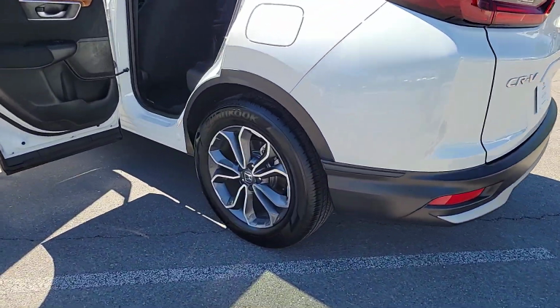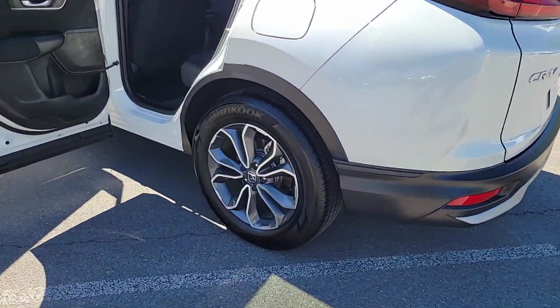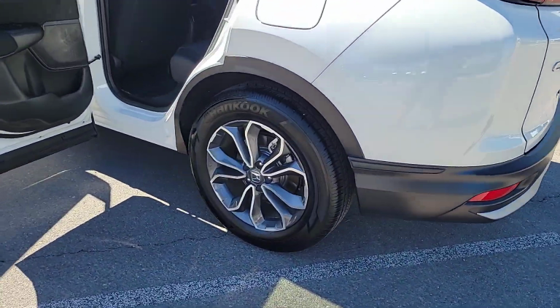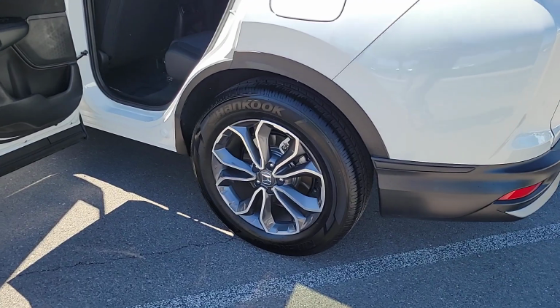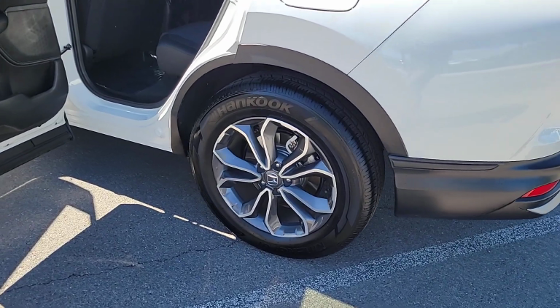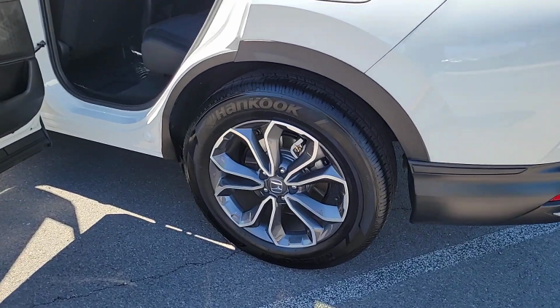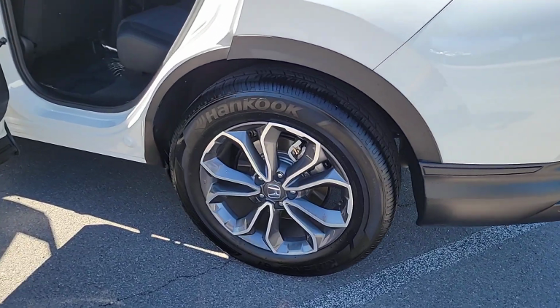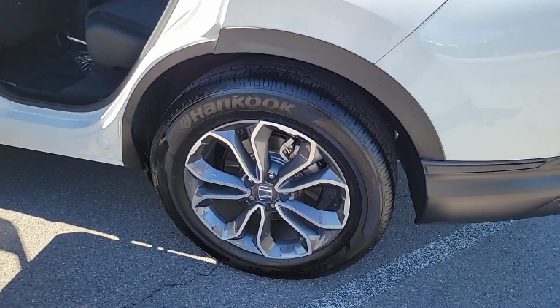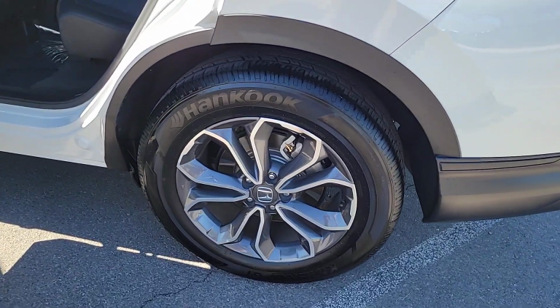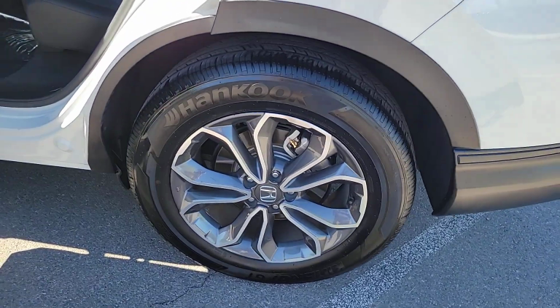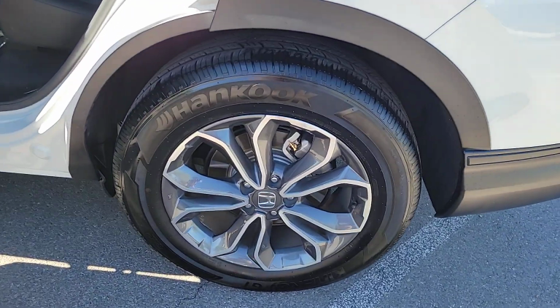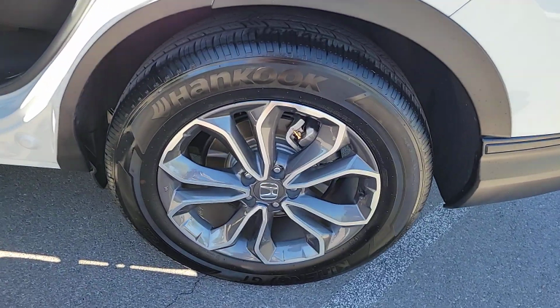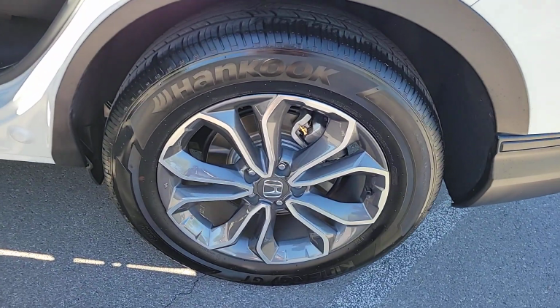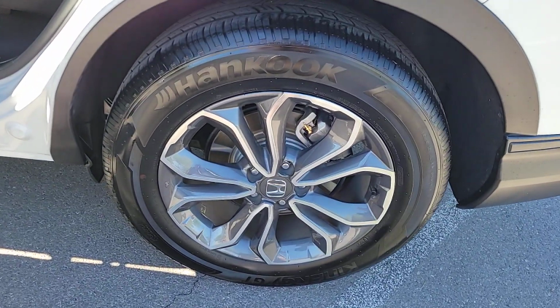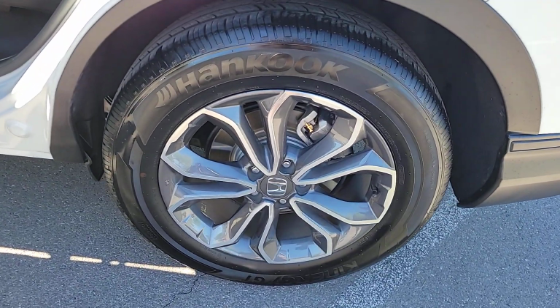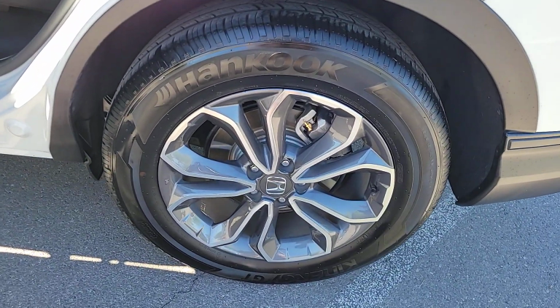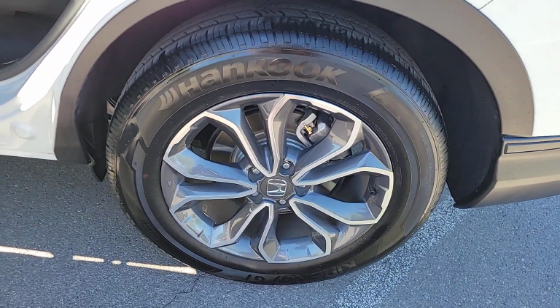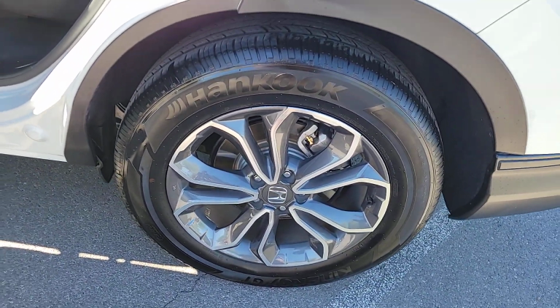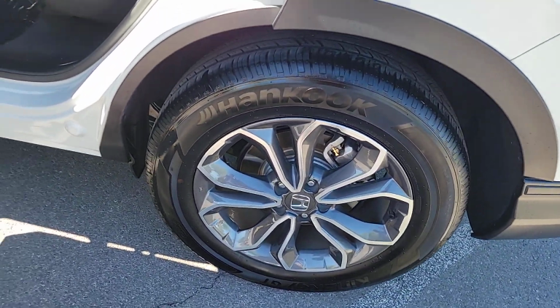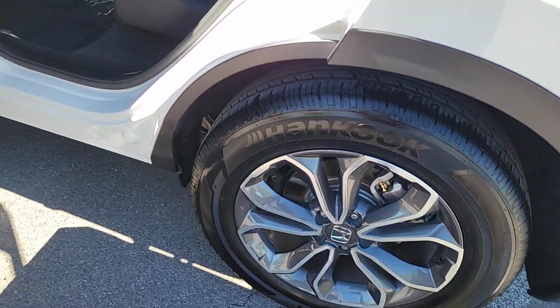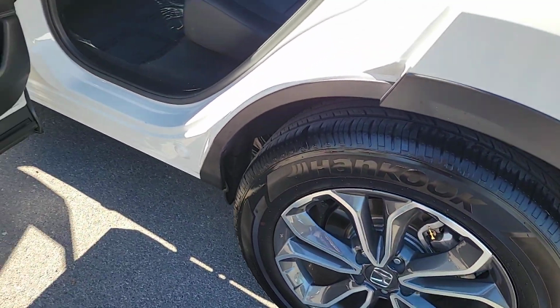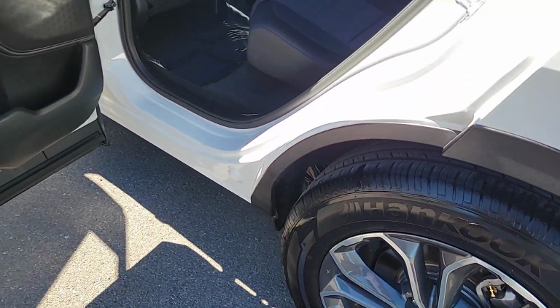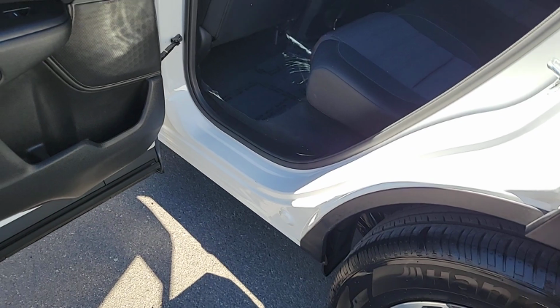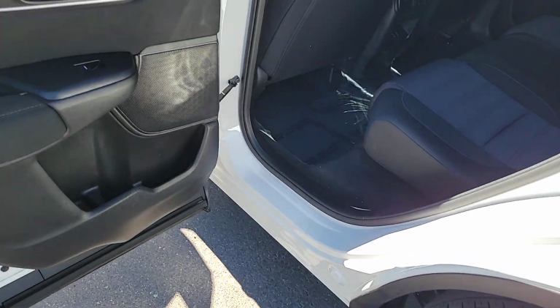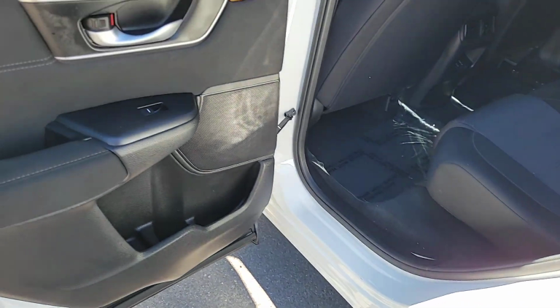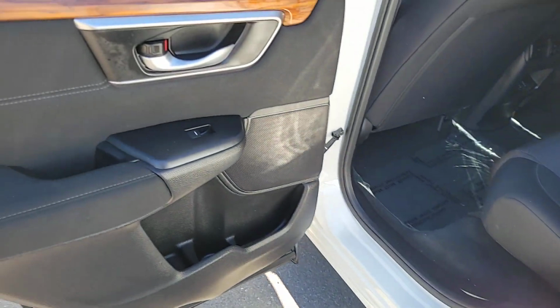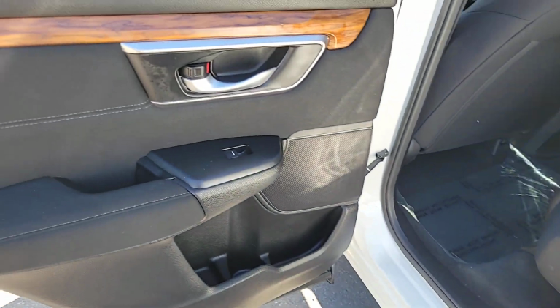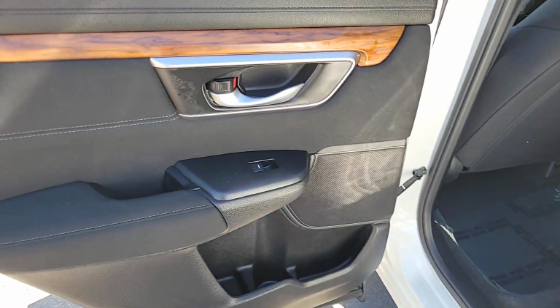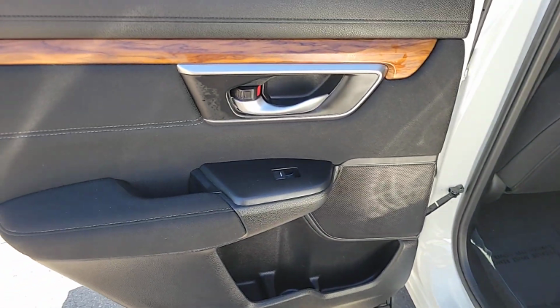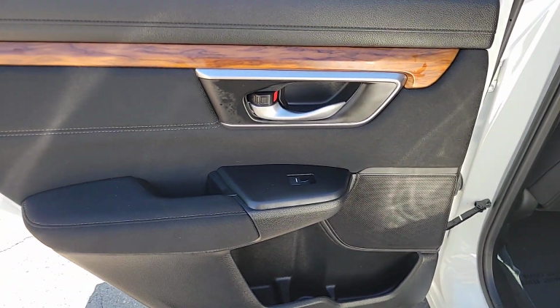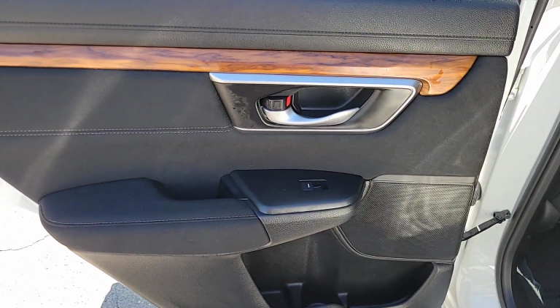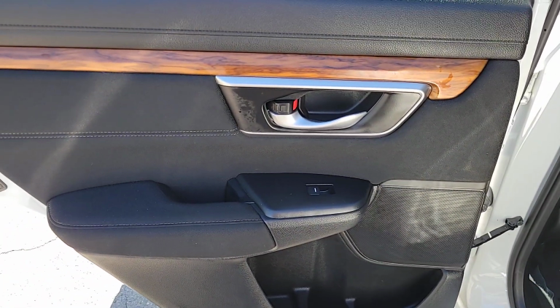Being adventurous never felt so refined. Treat yourself to a road test in the Honda CRV and enjoy an exceptional driving experience.